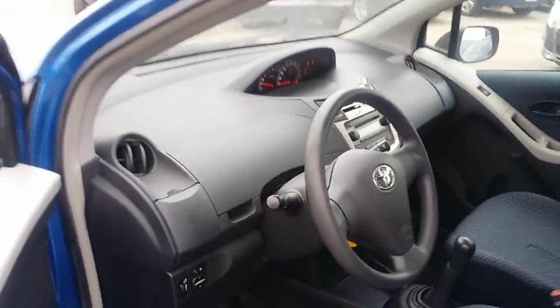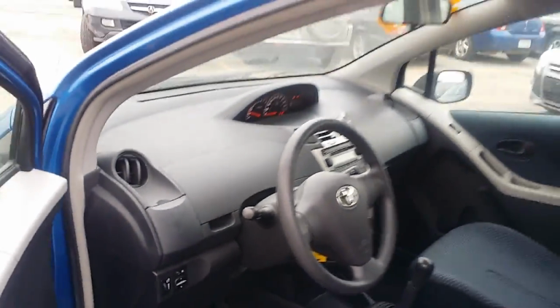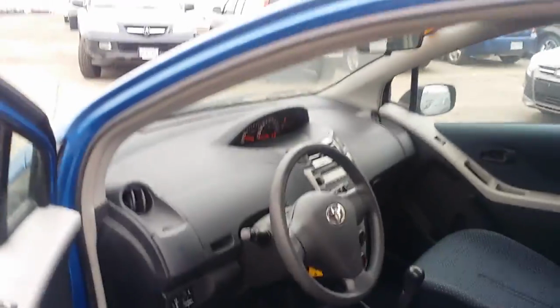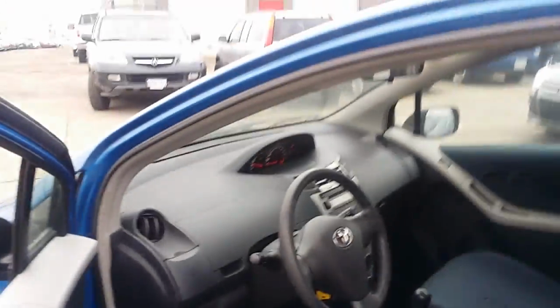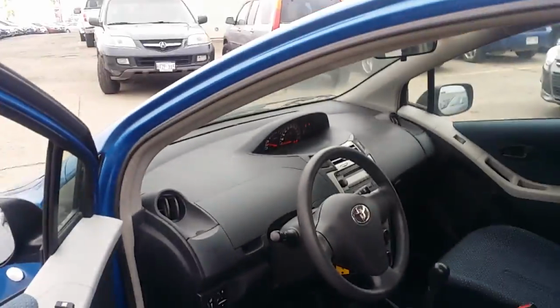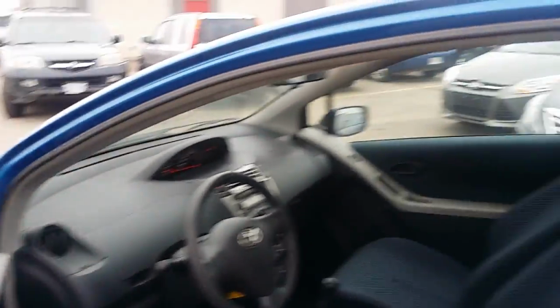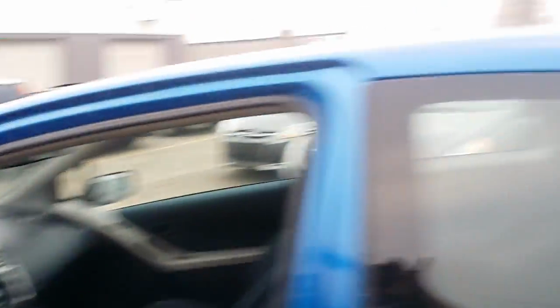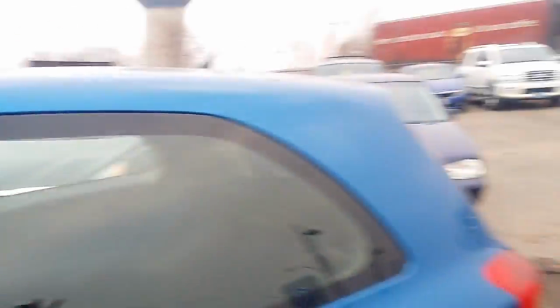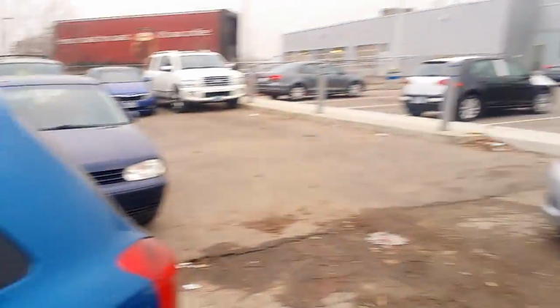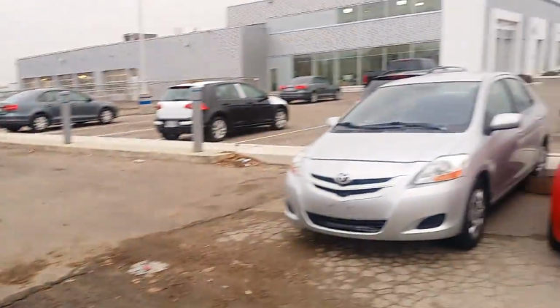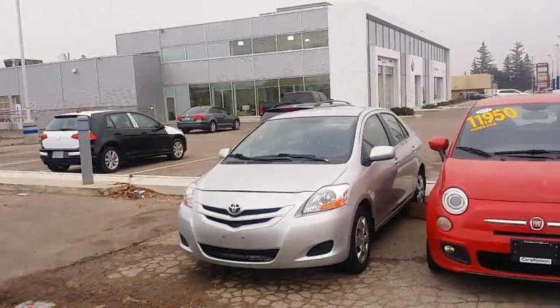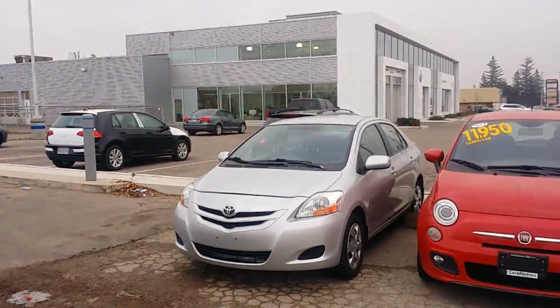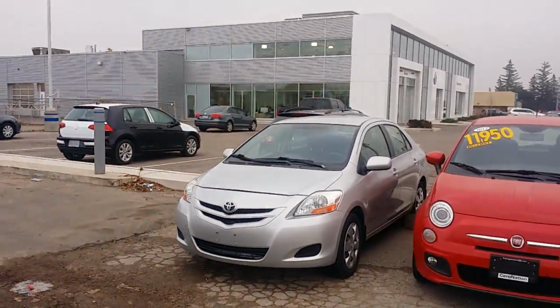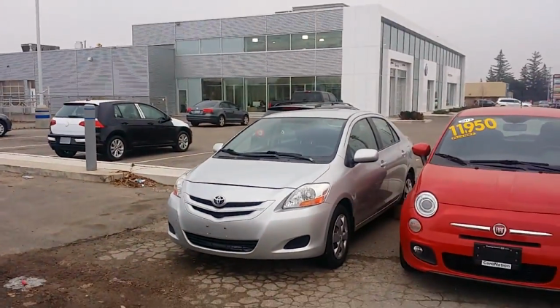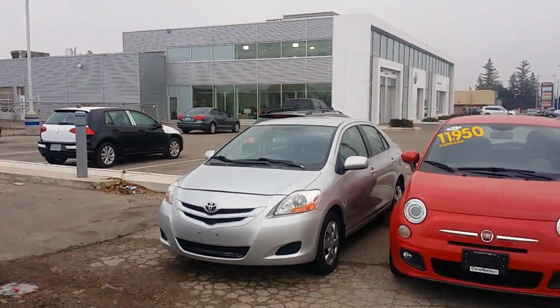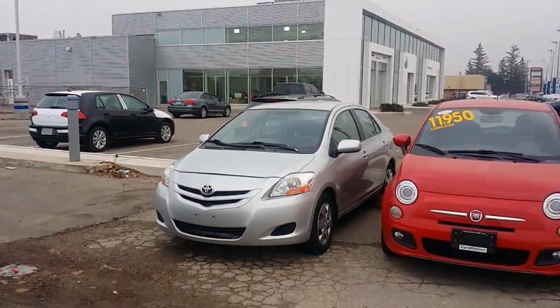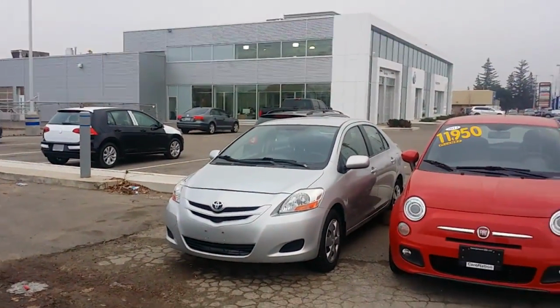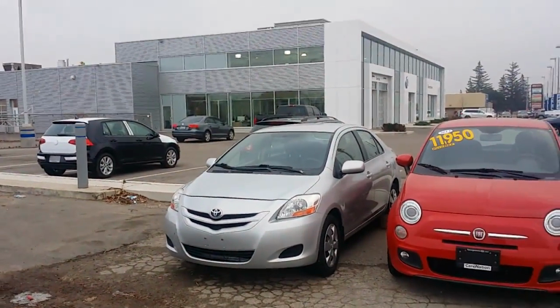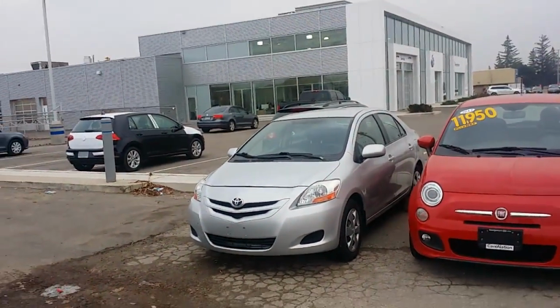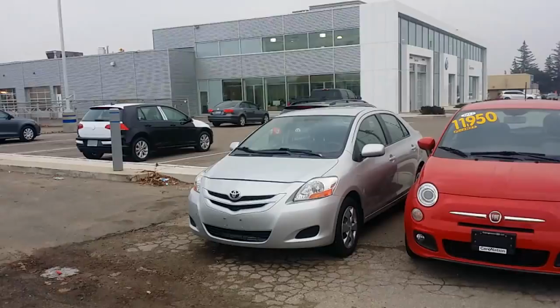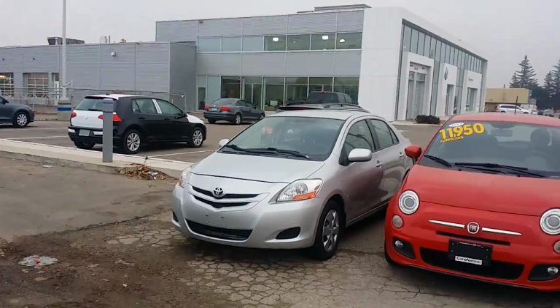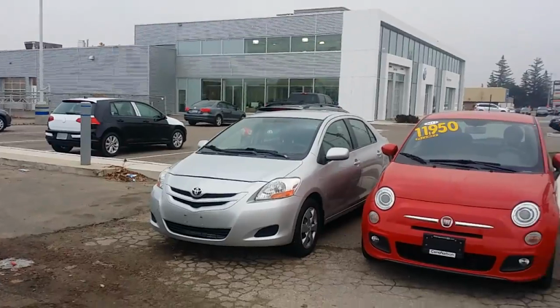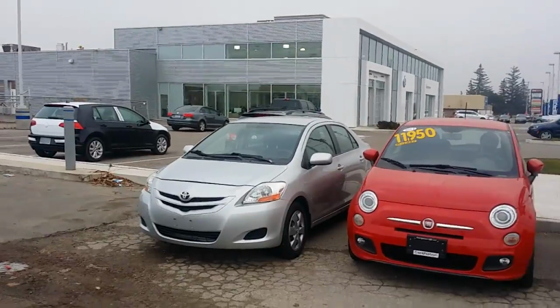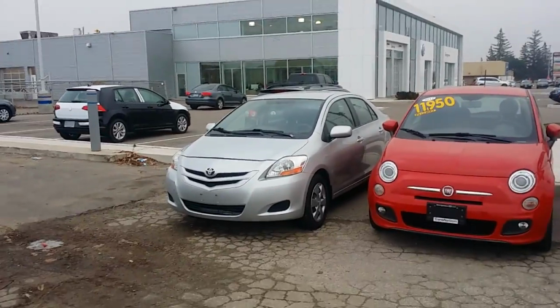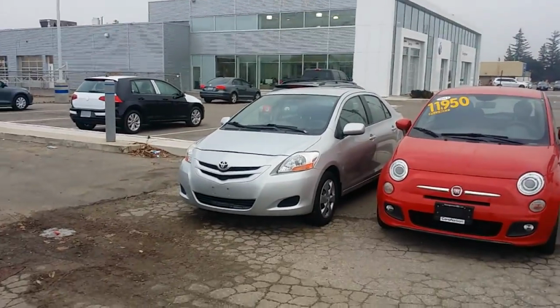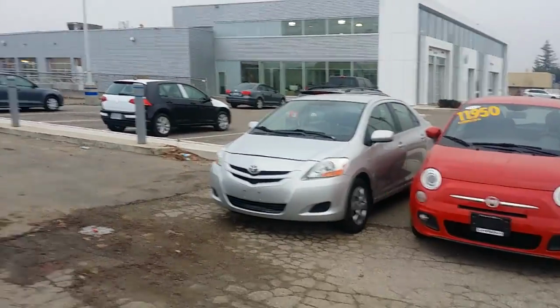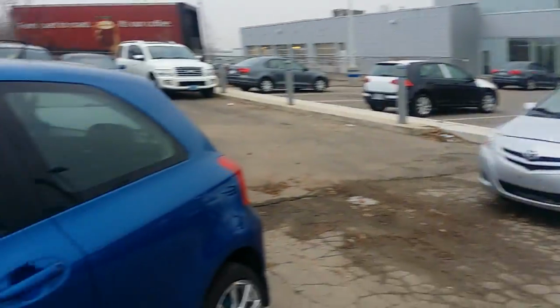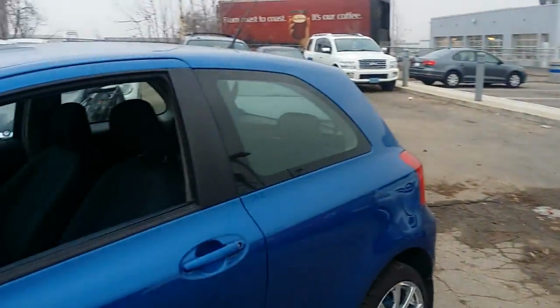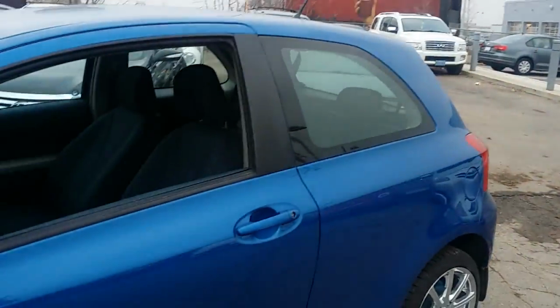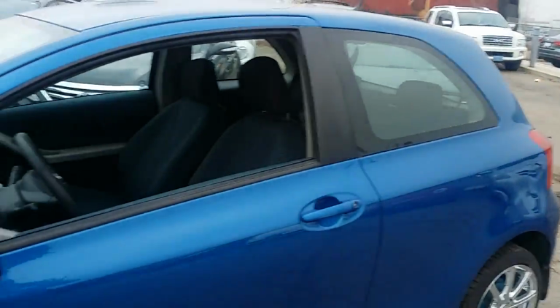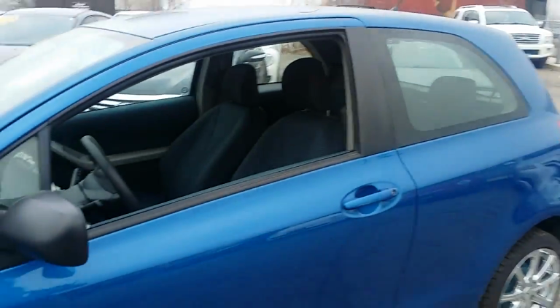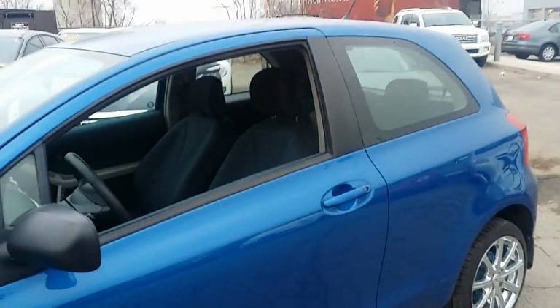Now I do have two of these vehicles. I also have another 2007 — it's the sedan, so four full doors — which we have available as well in the automatic.